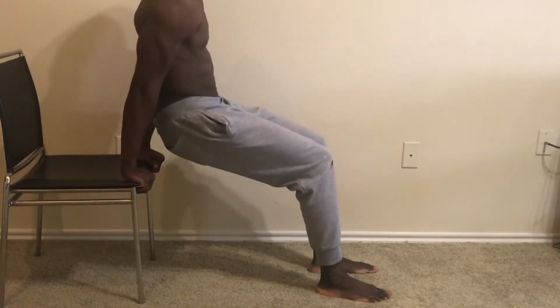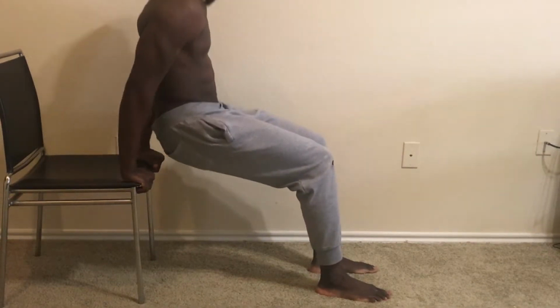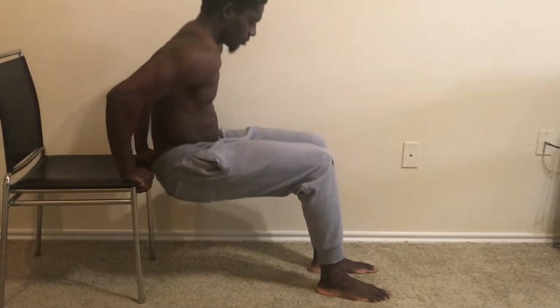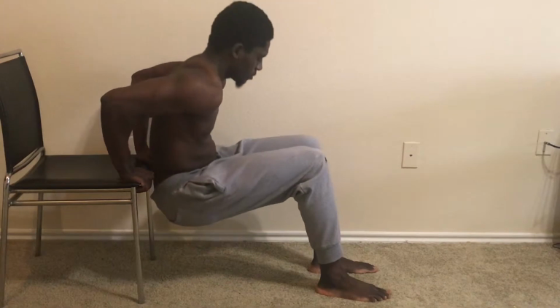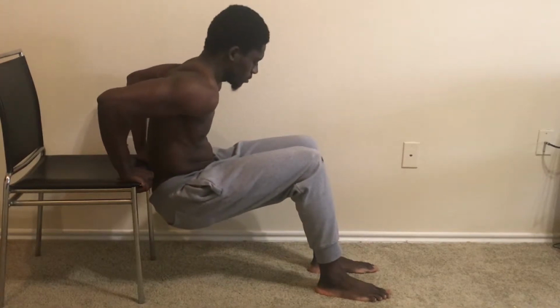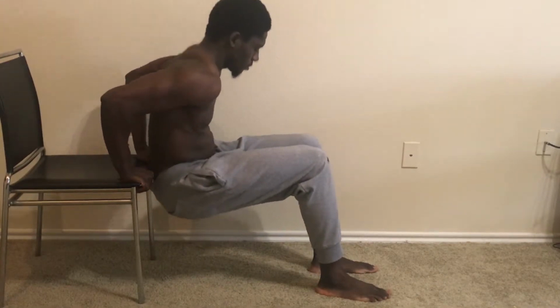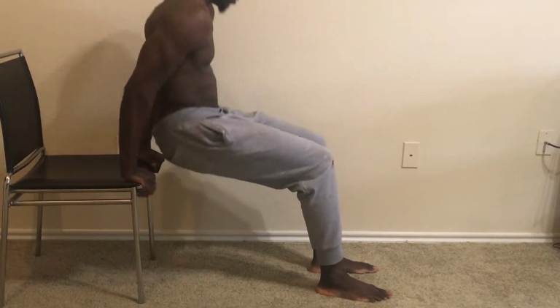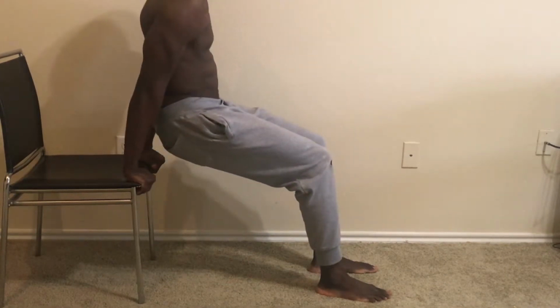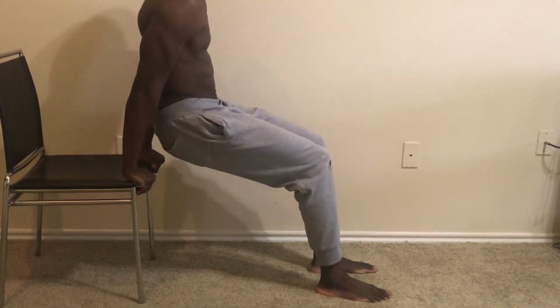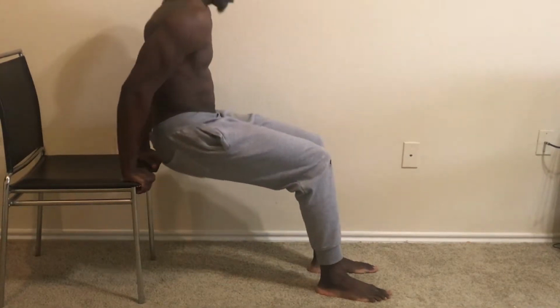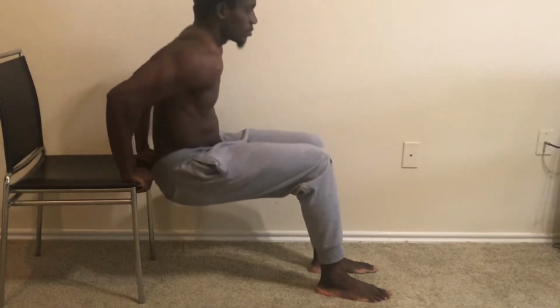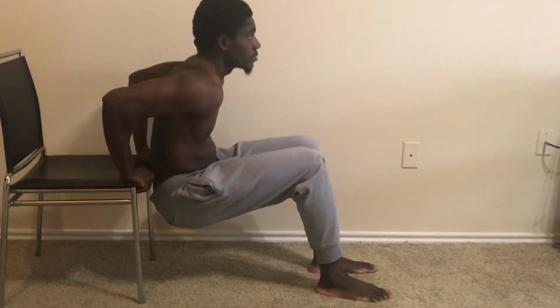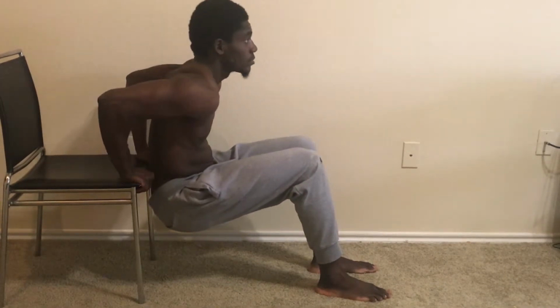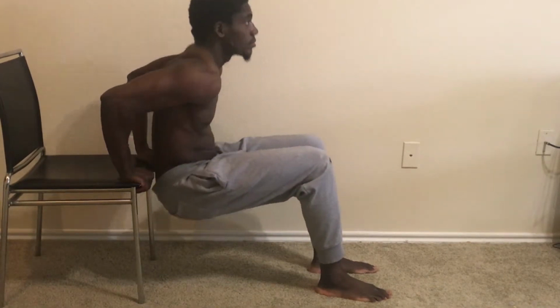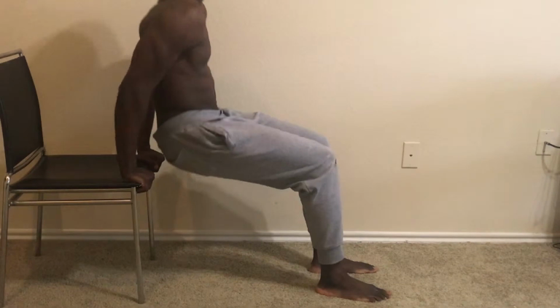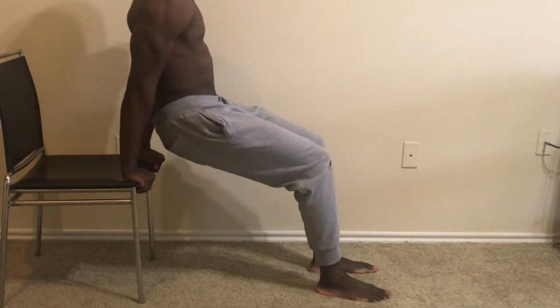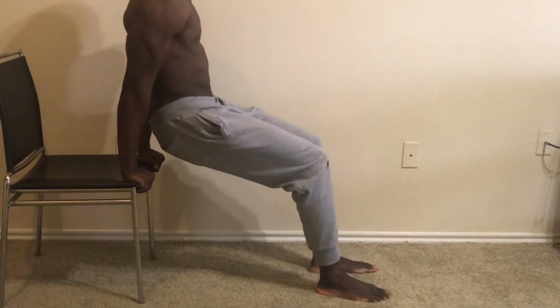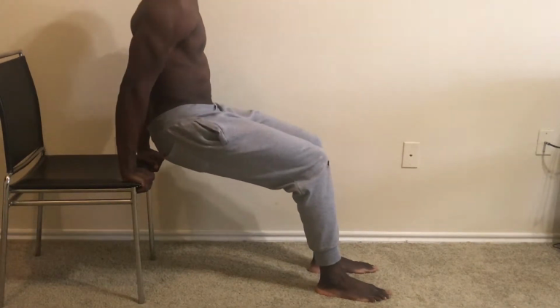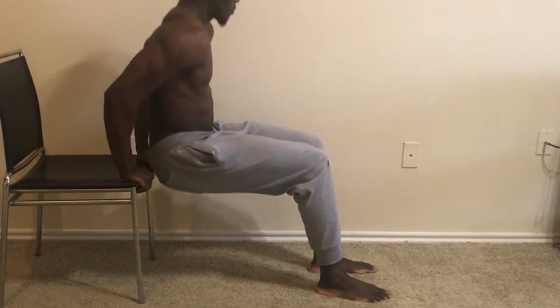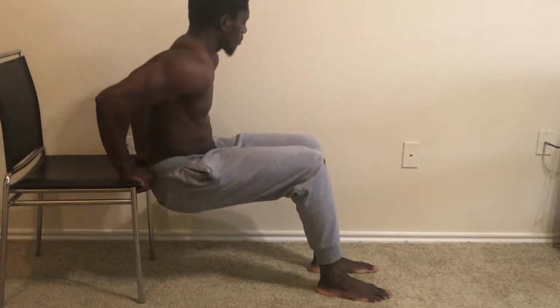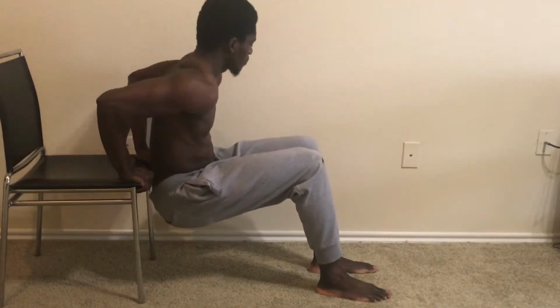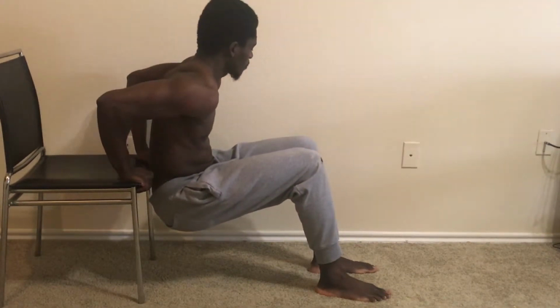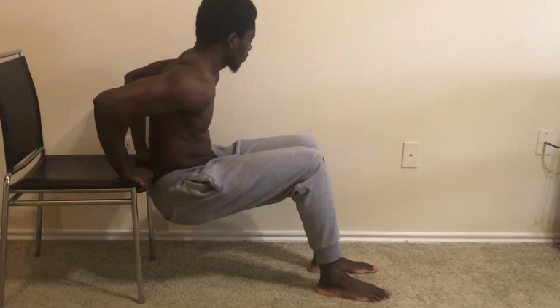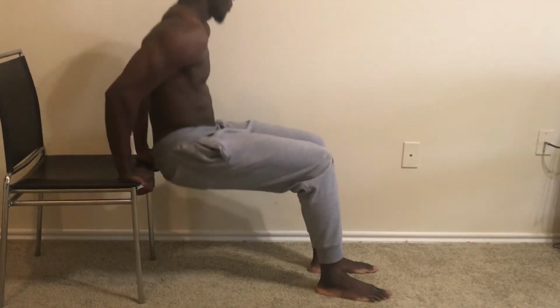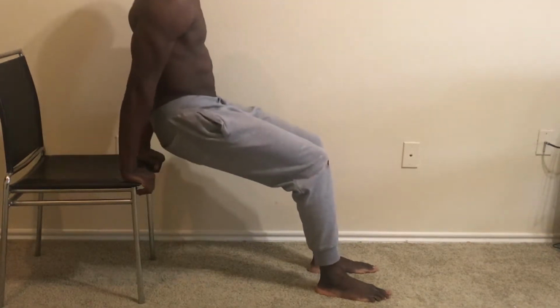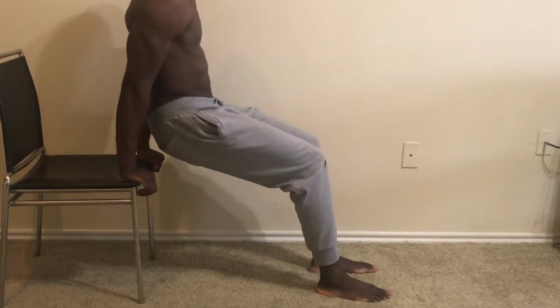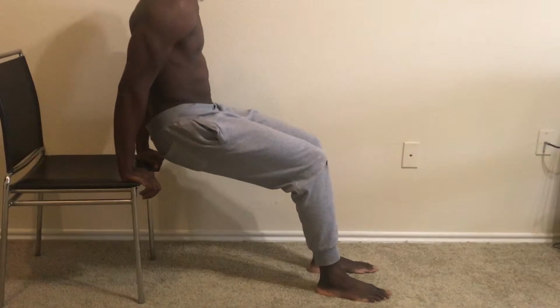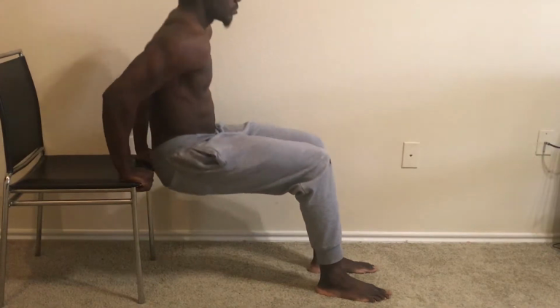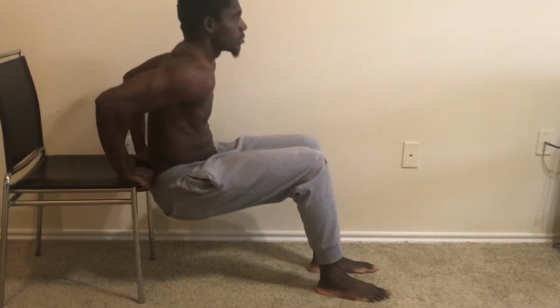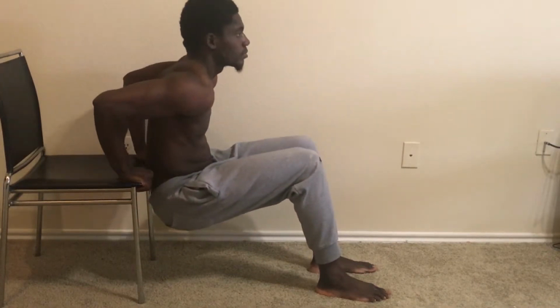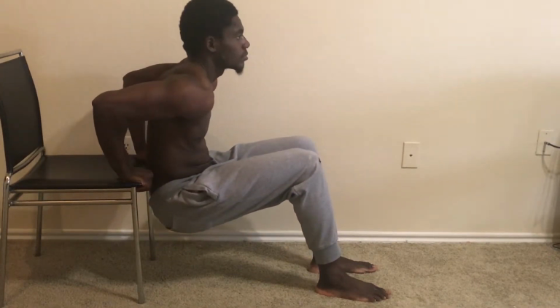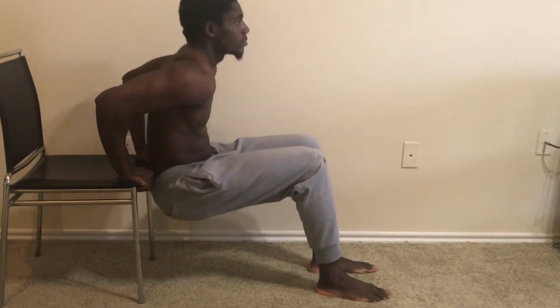Chair dips are a convenient alternate strength exercise to regular dips. Chair dips work the same muscles as a regular dip, with the focus on your triceps and deltoids, pecs, rhomboids, and lats. Chair dips help build up the strength to do a regular dip.